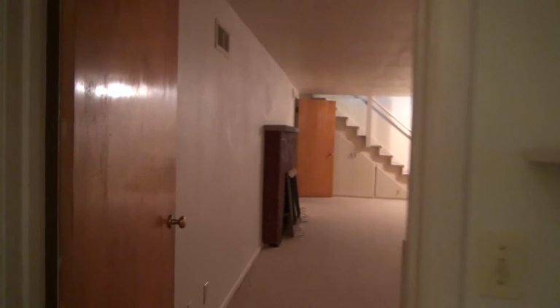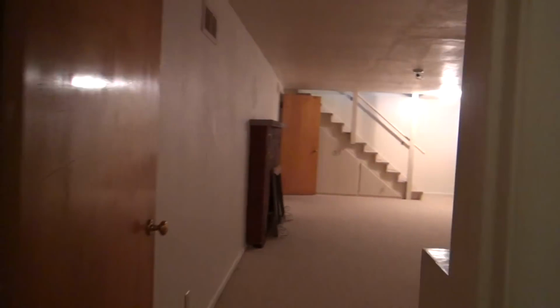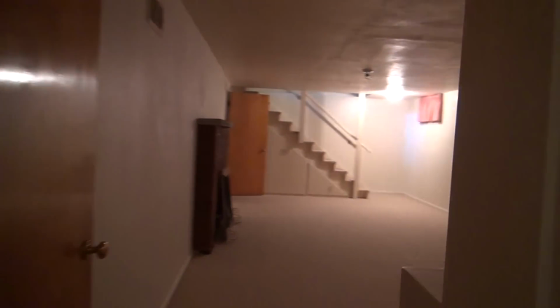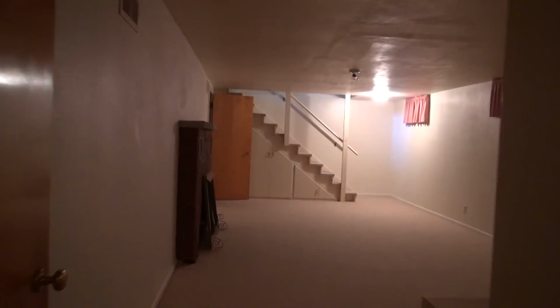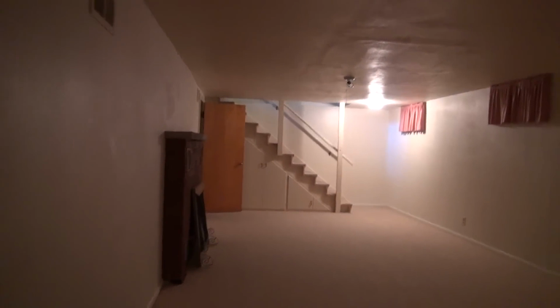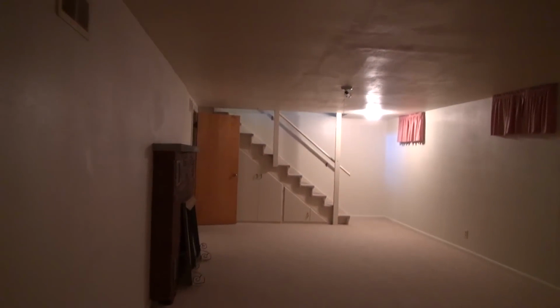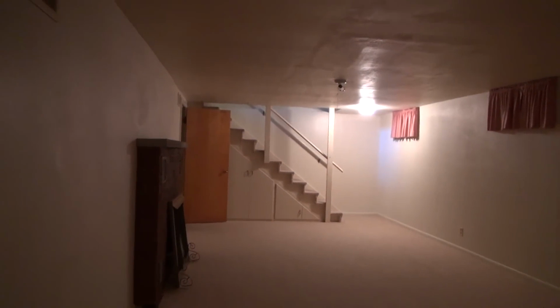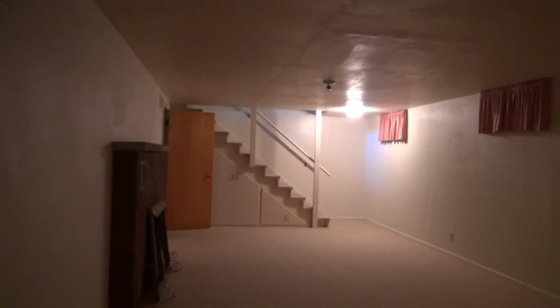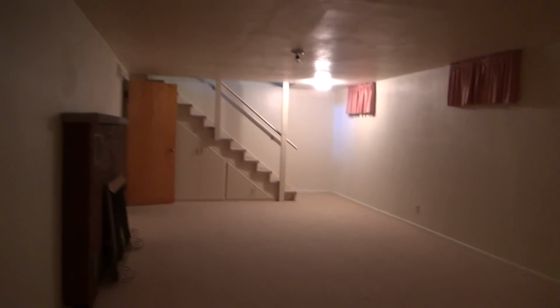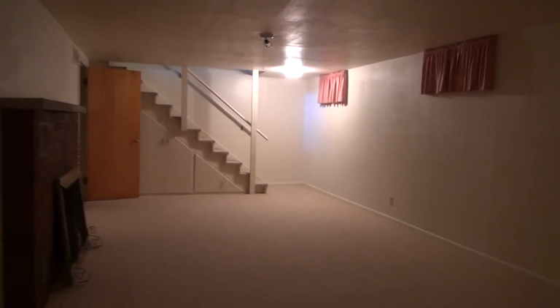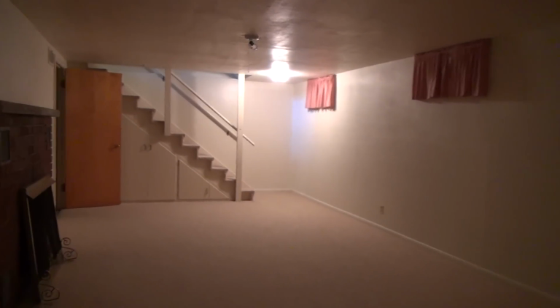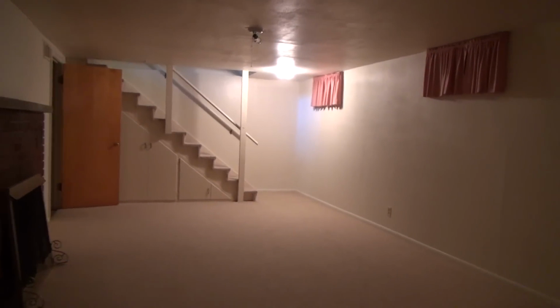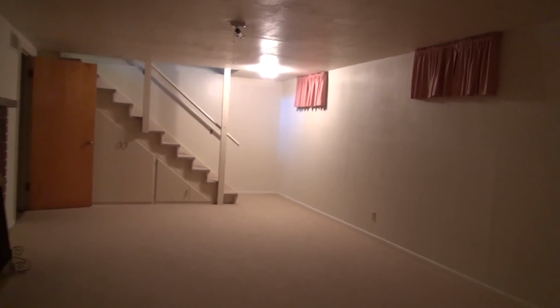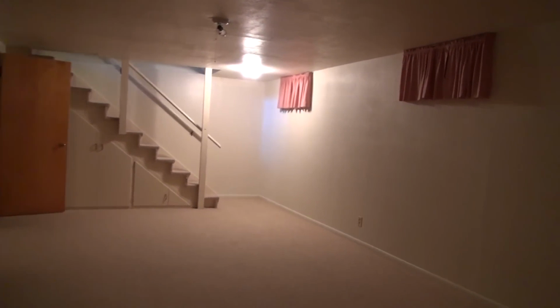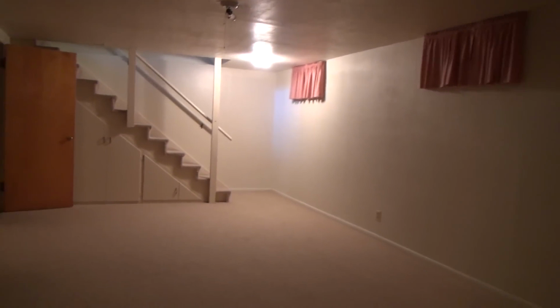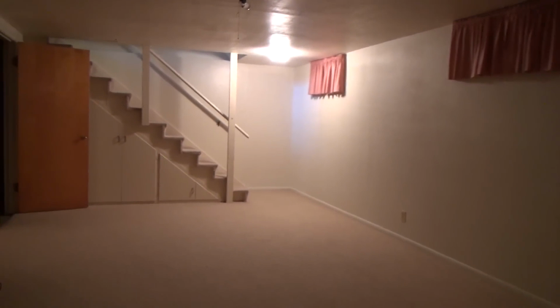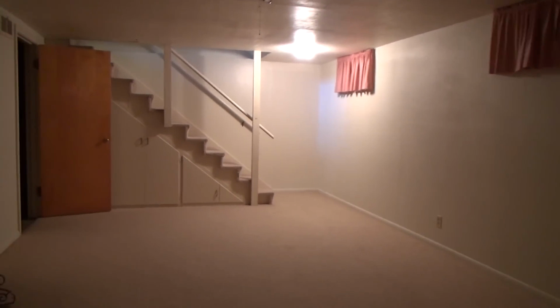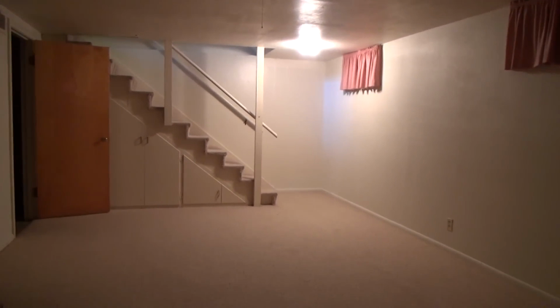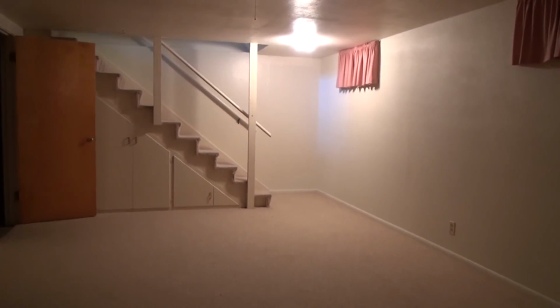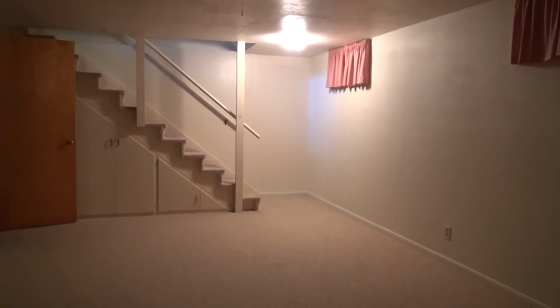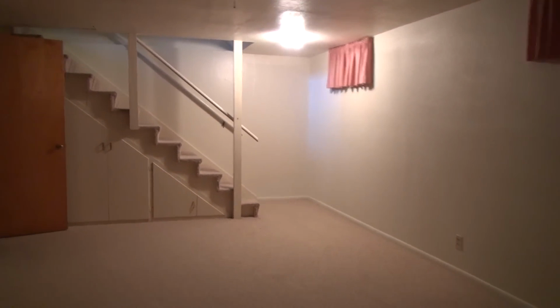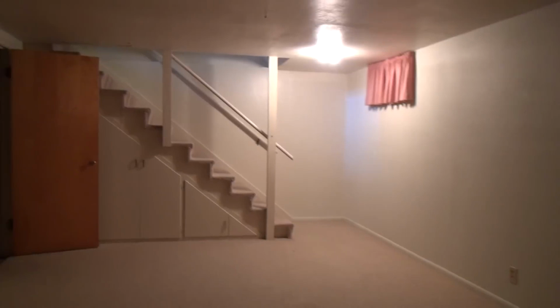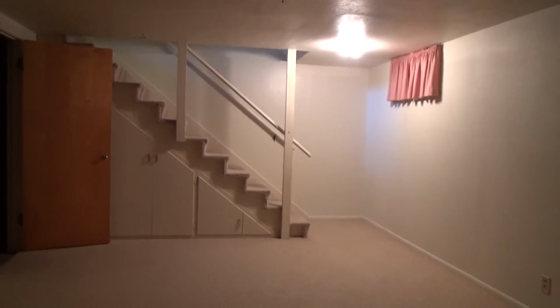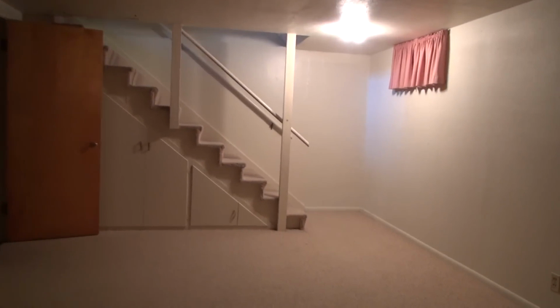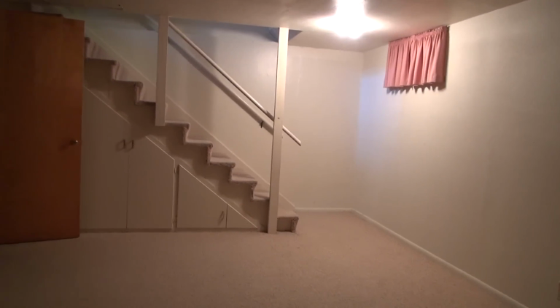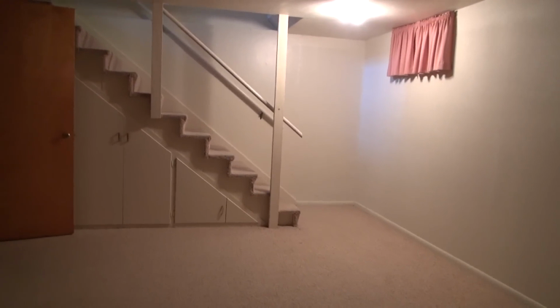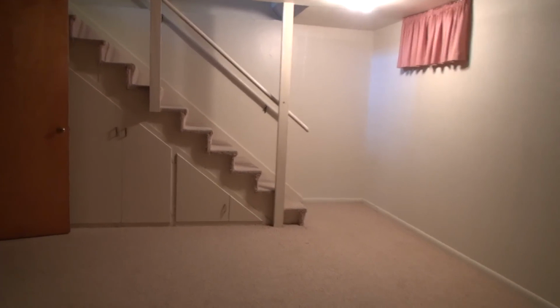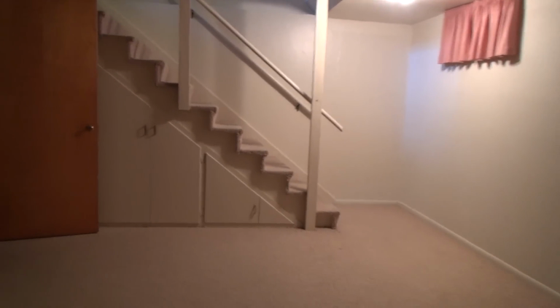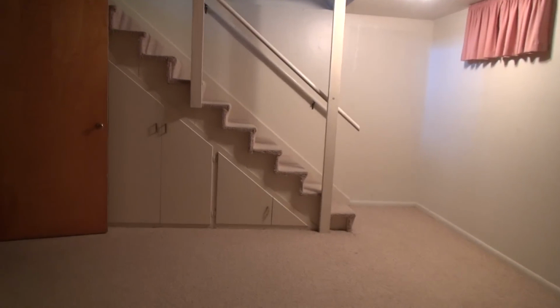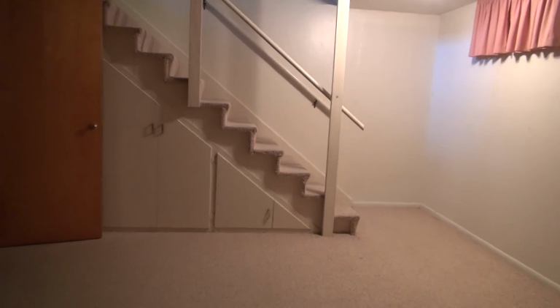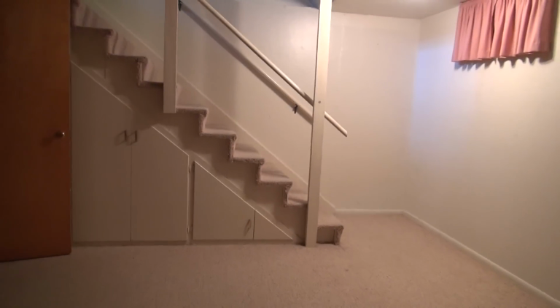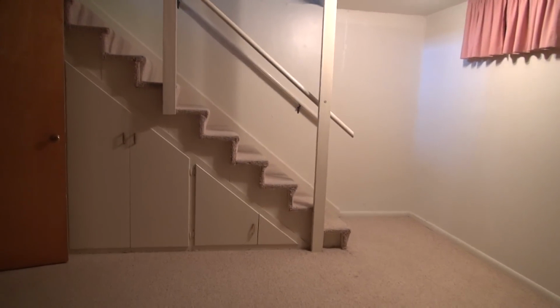And that concludes our tour. Thank you for watching. This is BMG Rentals Property Management. If you have any questions or would like to see the home, give us a call or visit our website at bmgrent.com. Thanks.